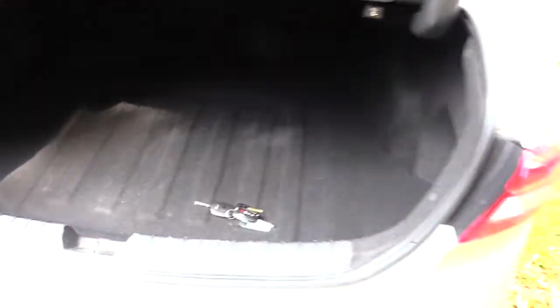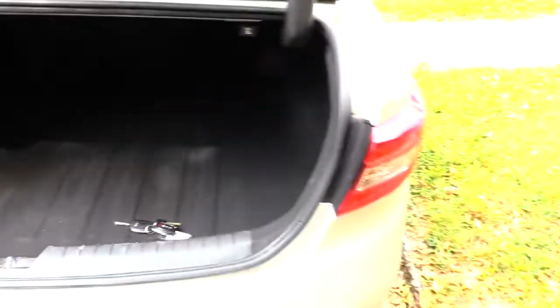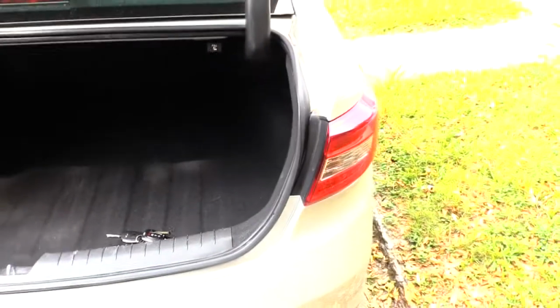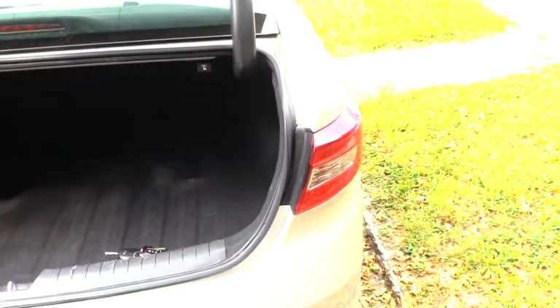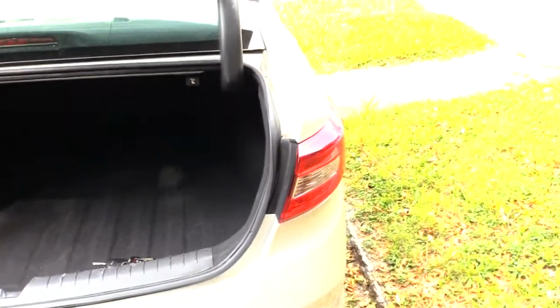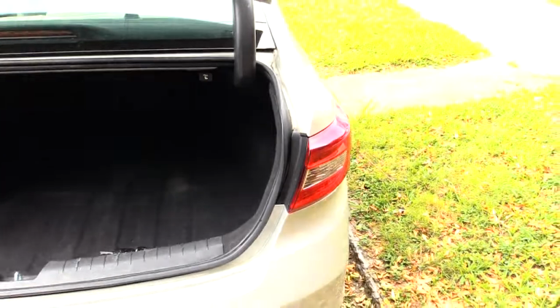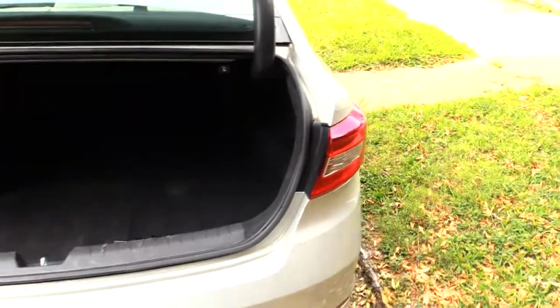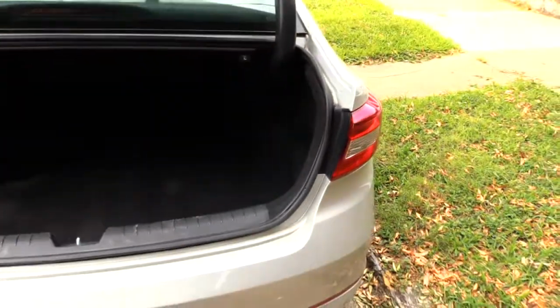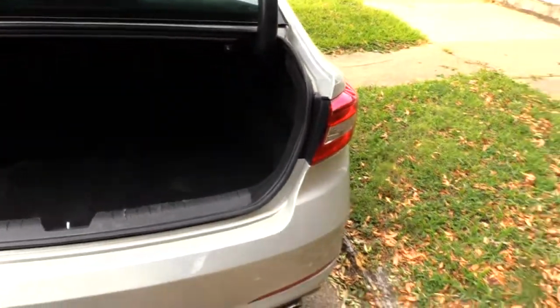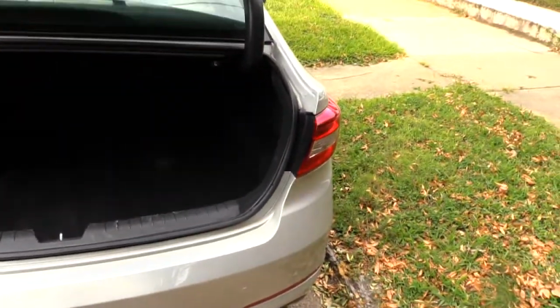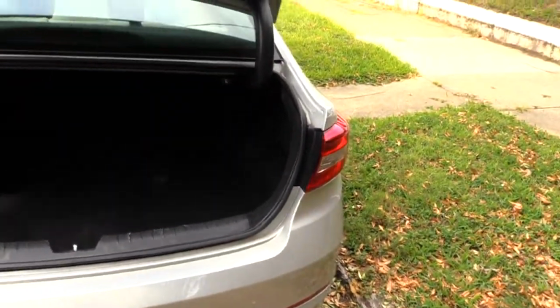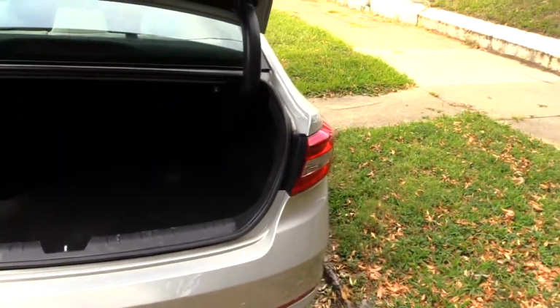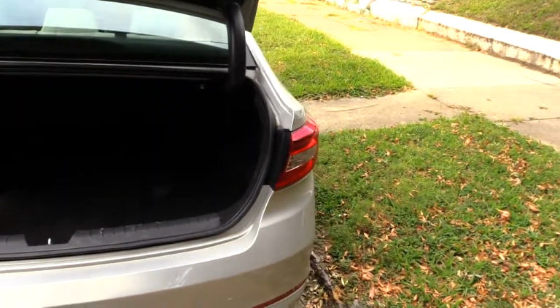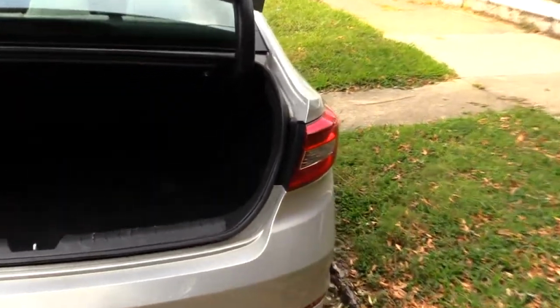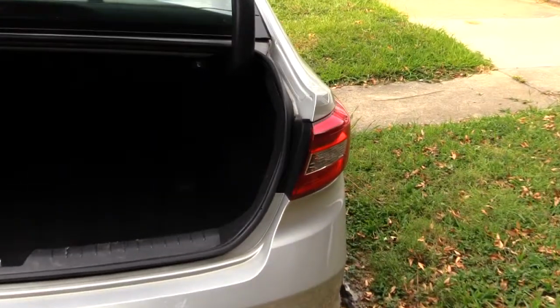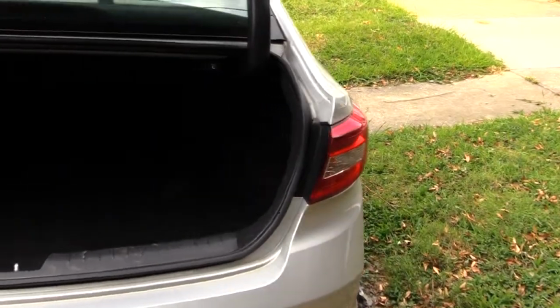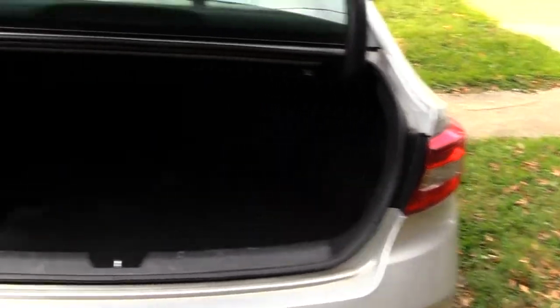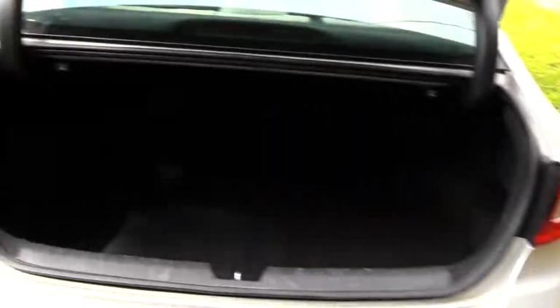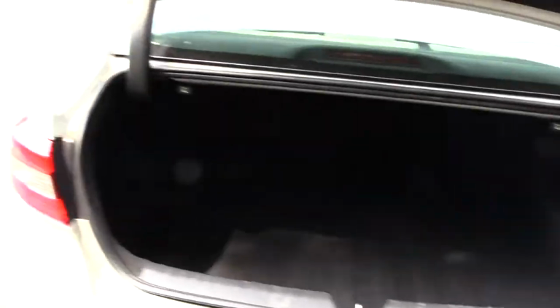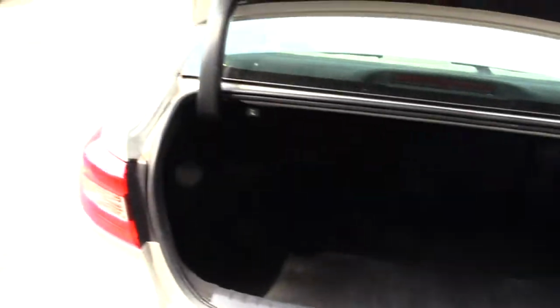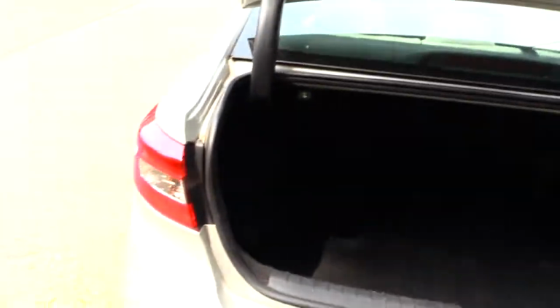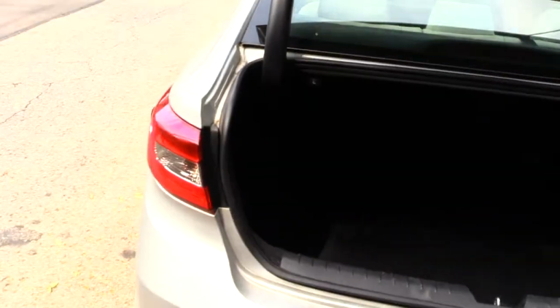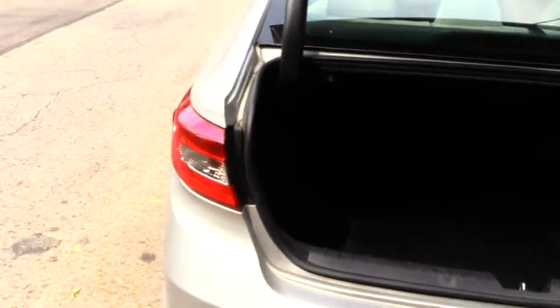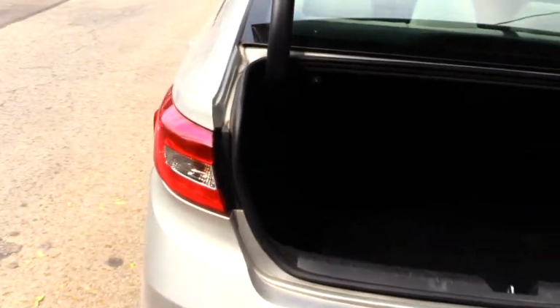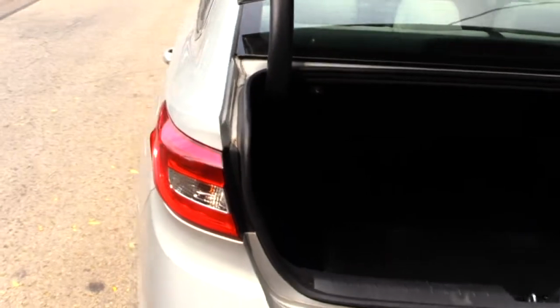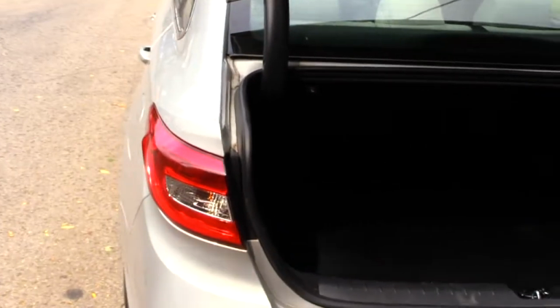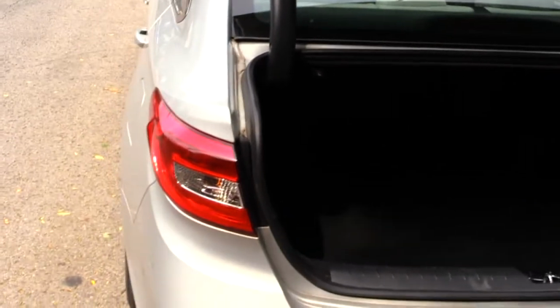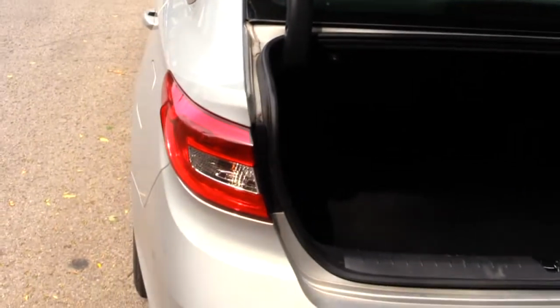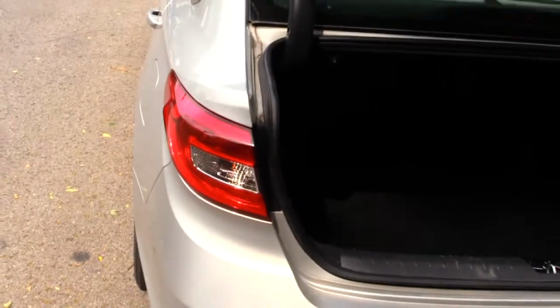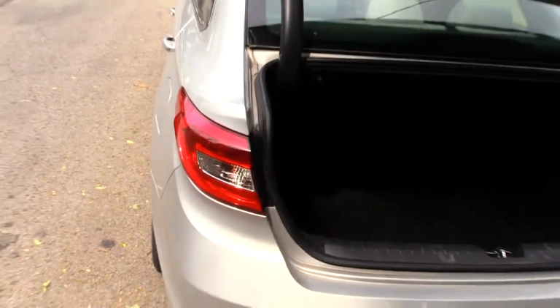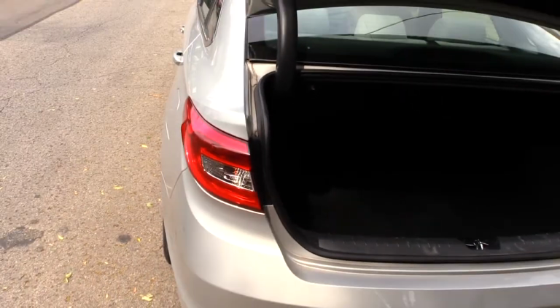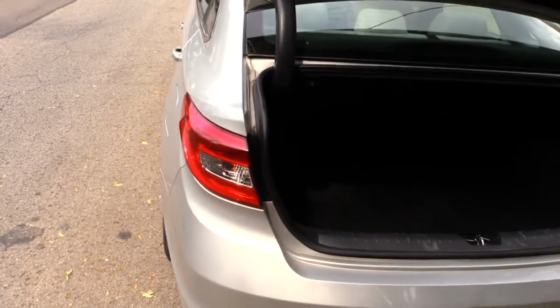What's going on guys? I'm going to show you how you would change out your brake lights on a 2017 Hyundai Sonata.